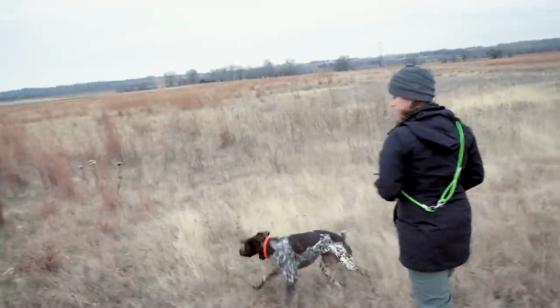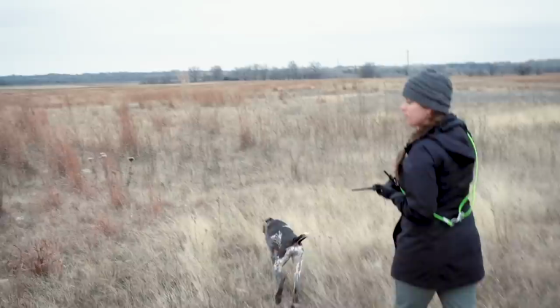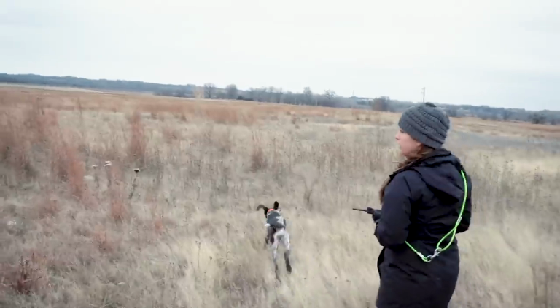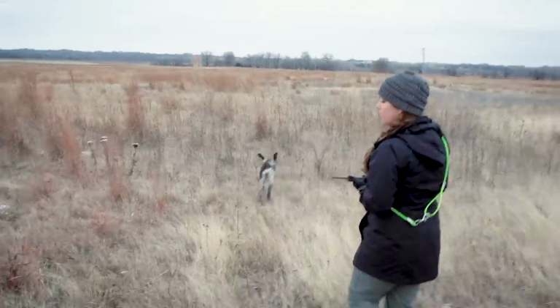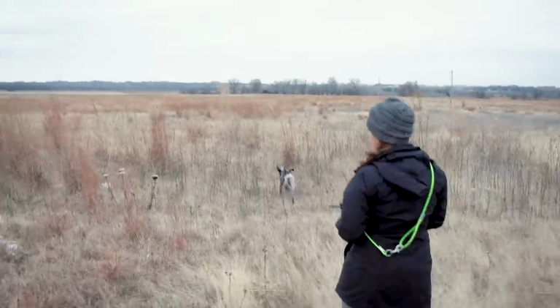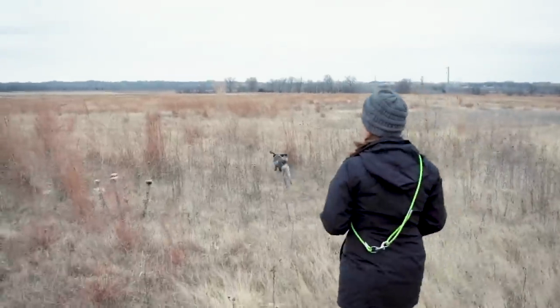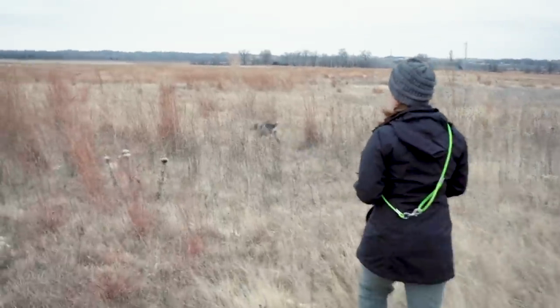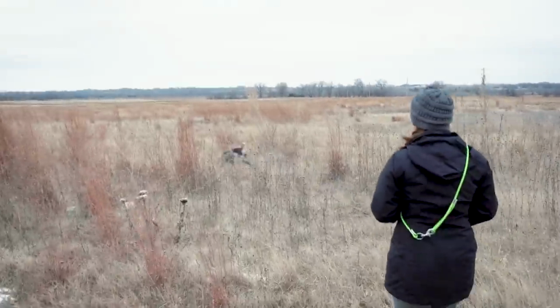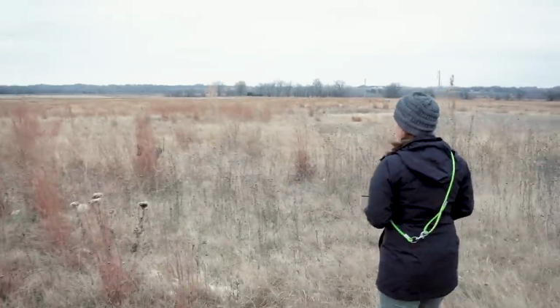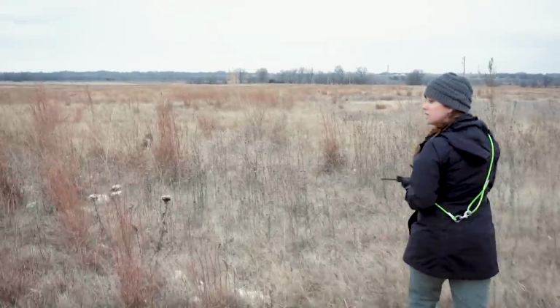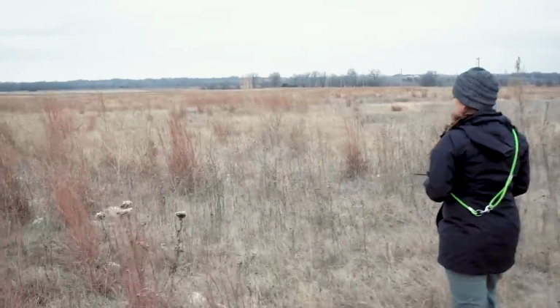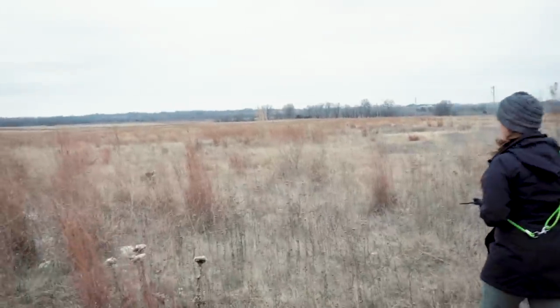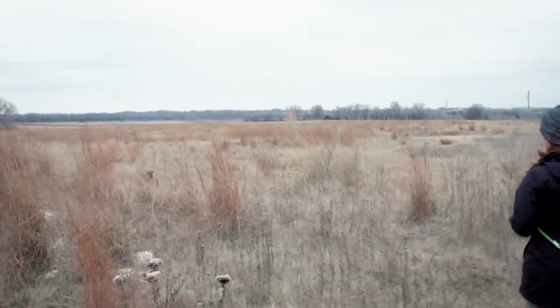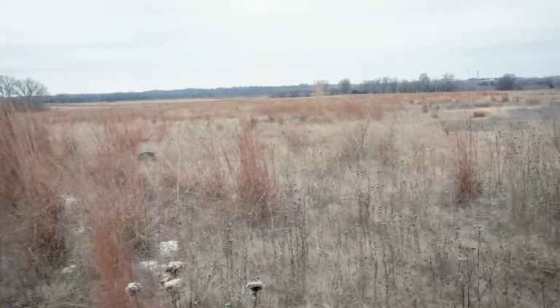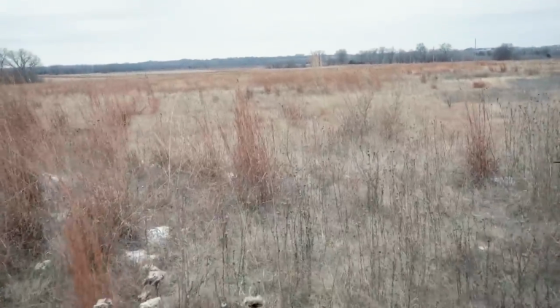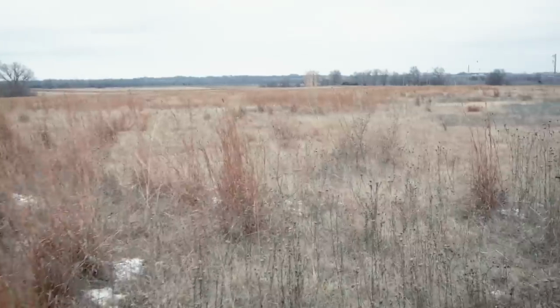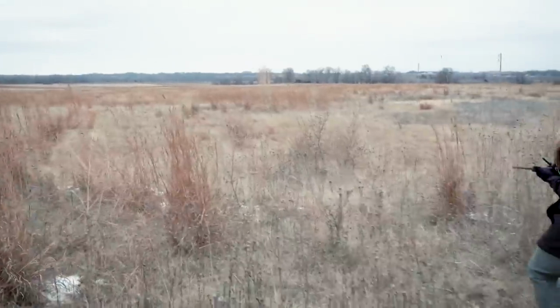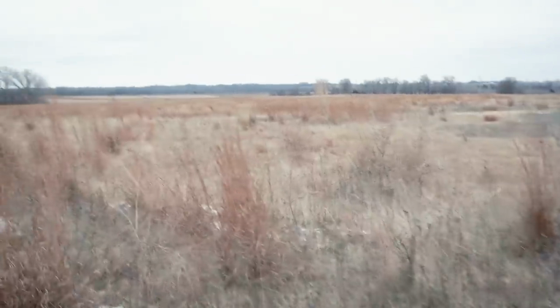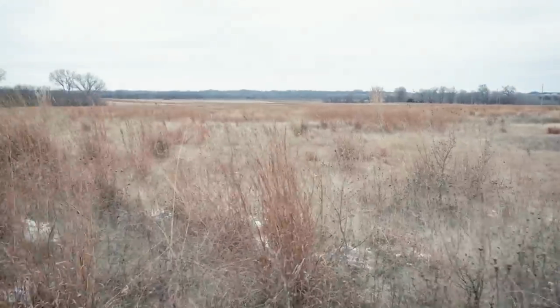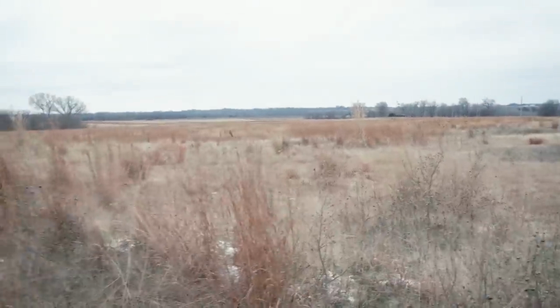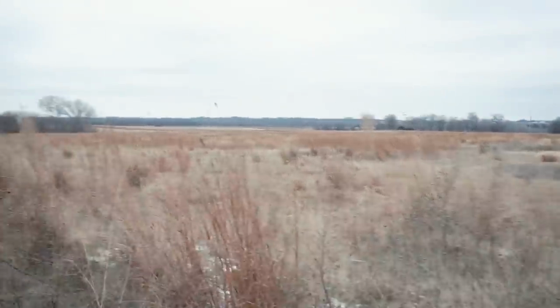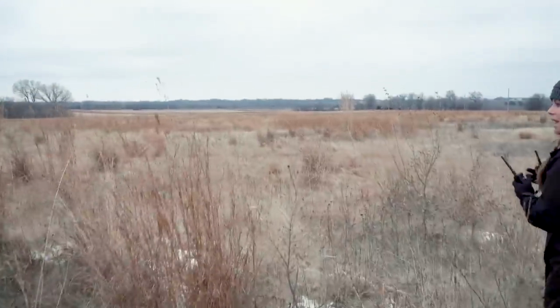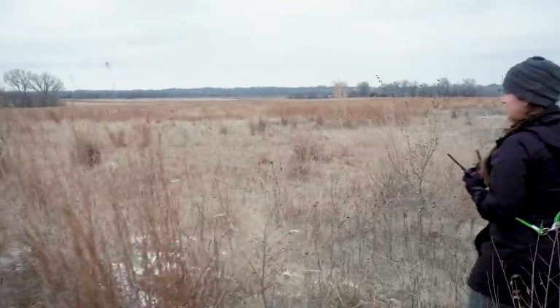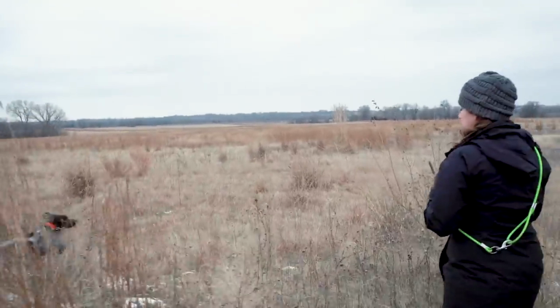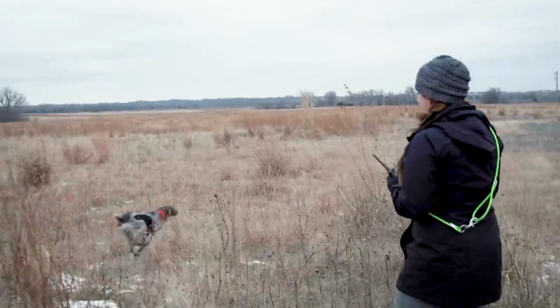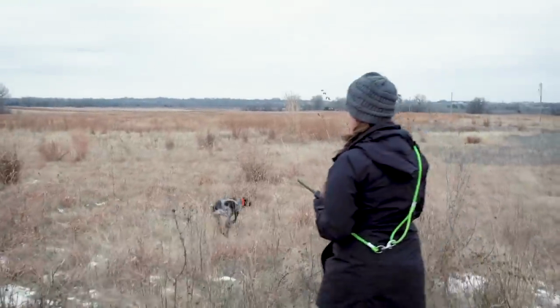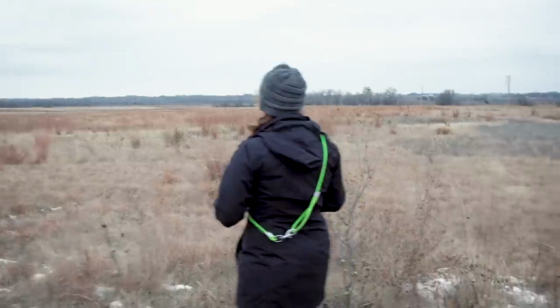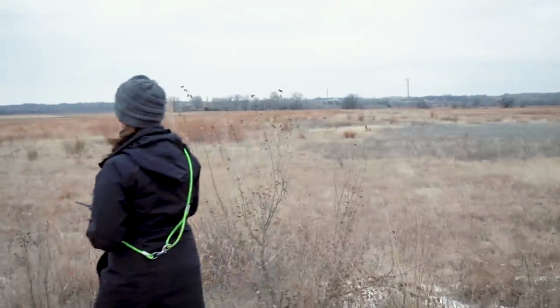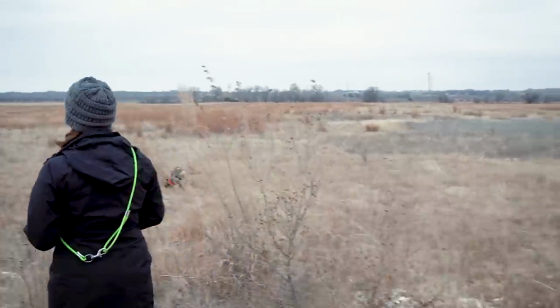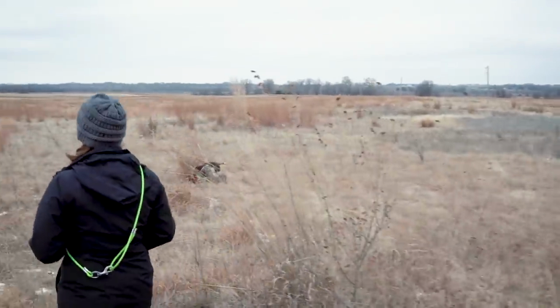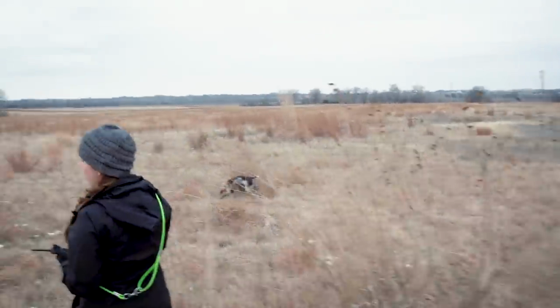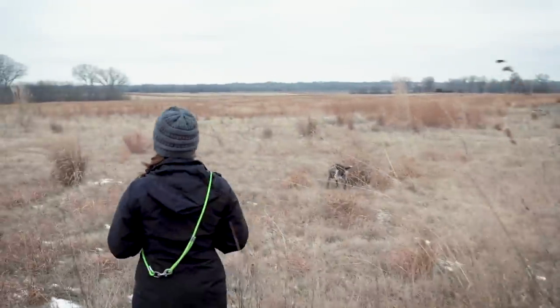It'll be important that I'm ready to launch that first launcher as soon as I see her acknowledge scent, especially because it's been a little while since we've been in the field. I want everything to kind of click back into place and her to remember what we've been working on out here.